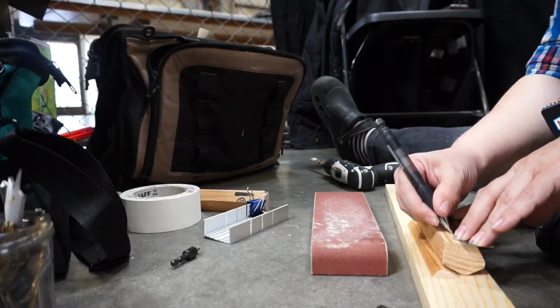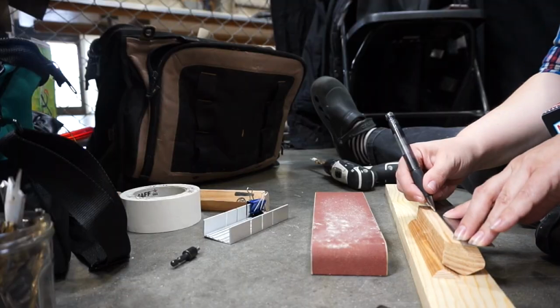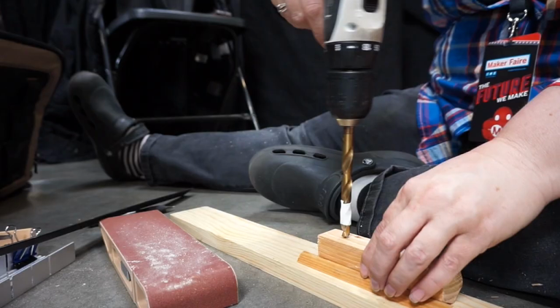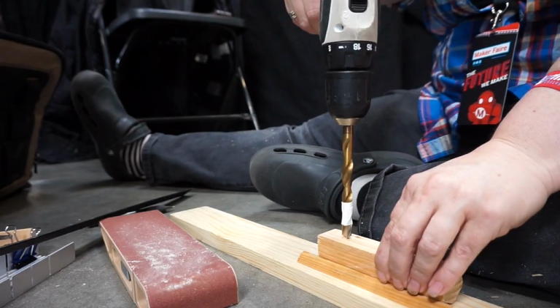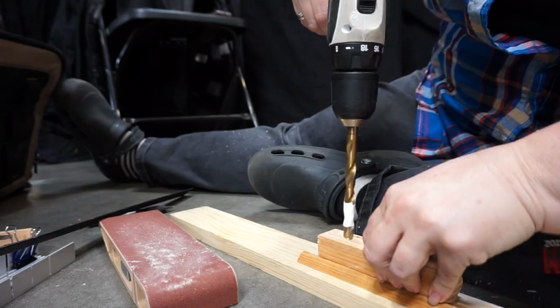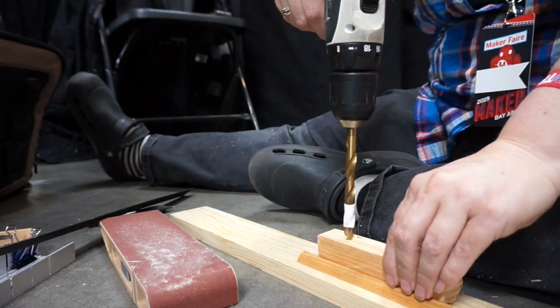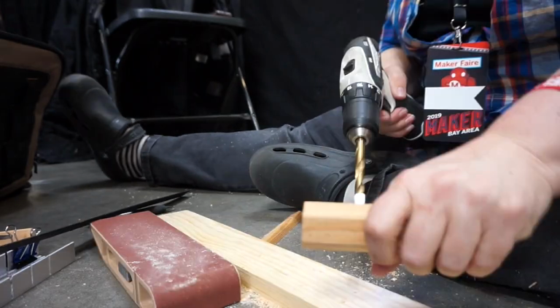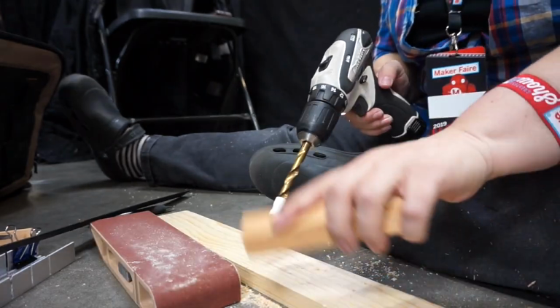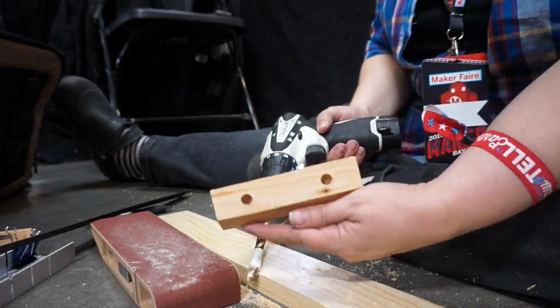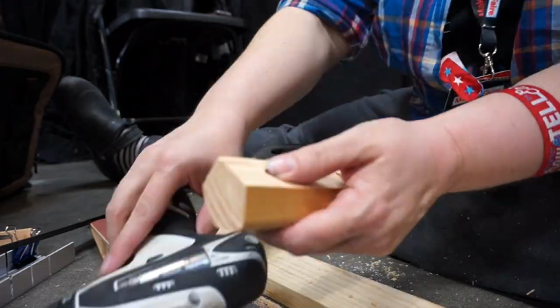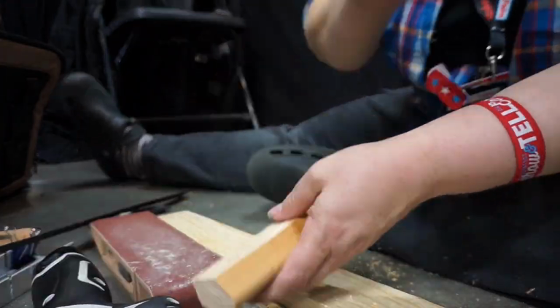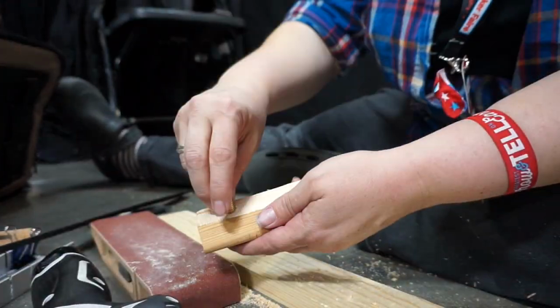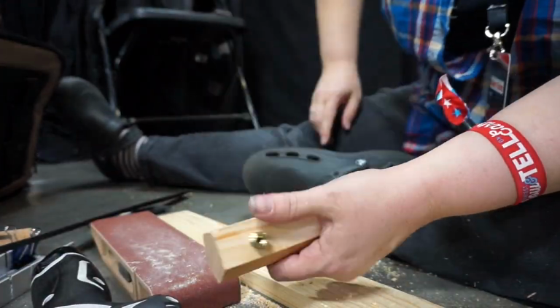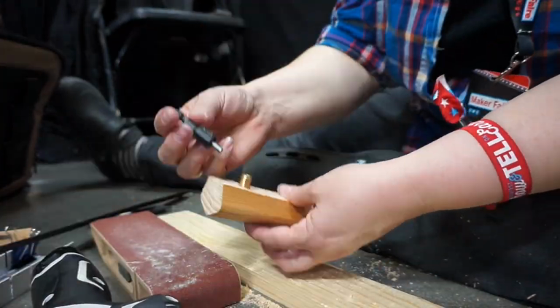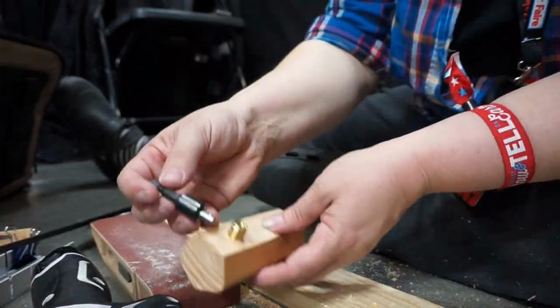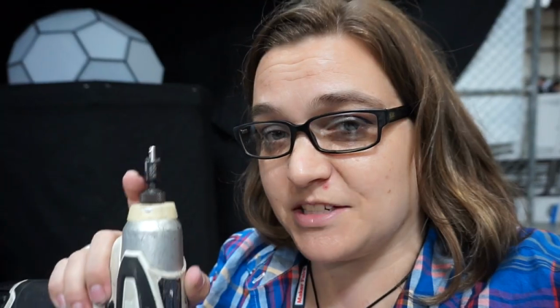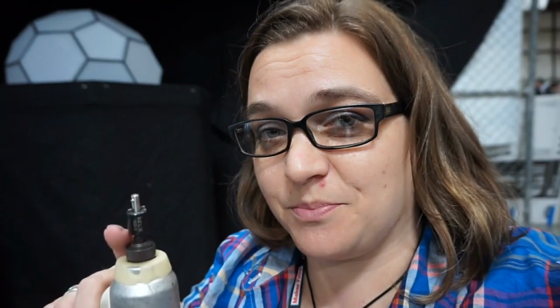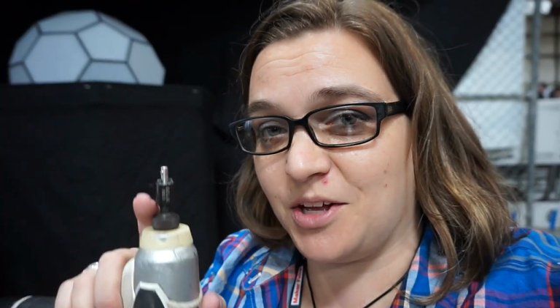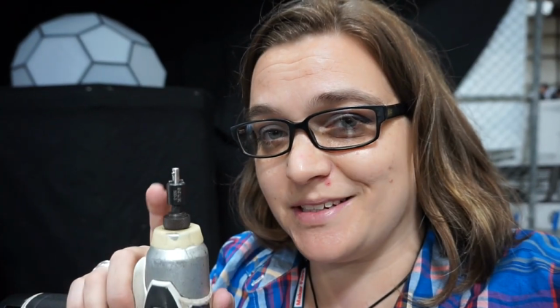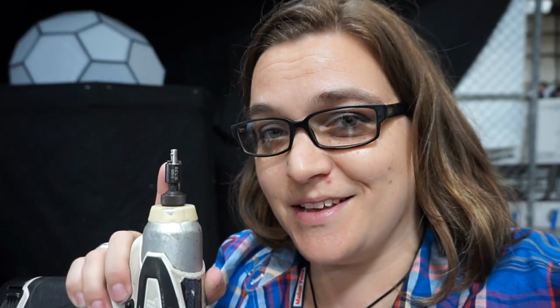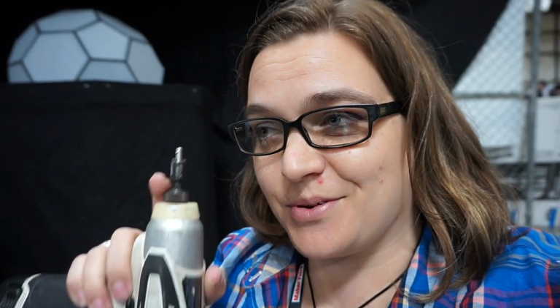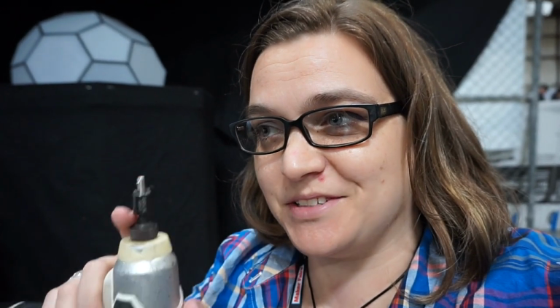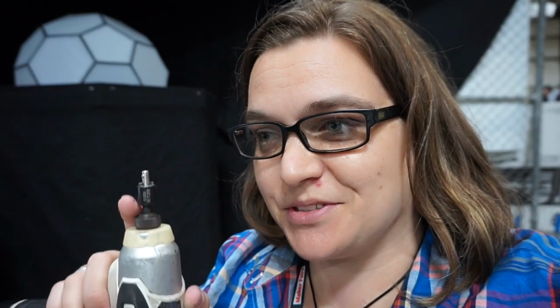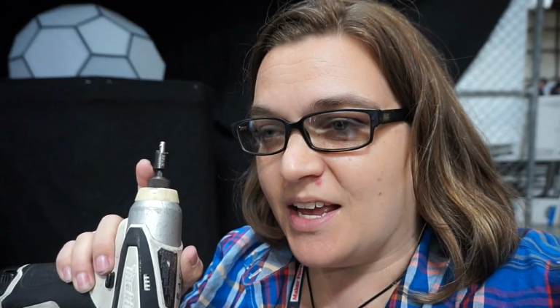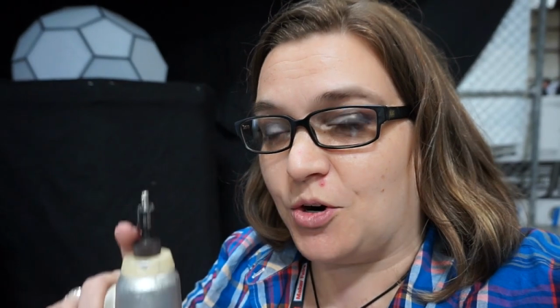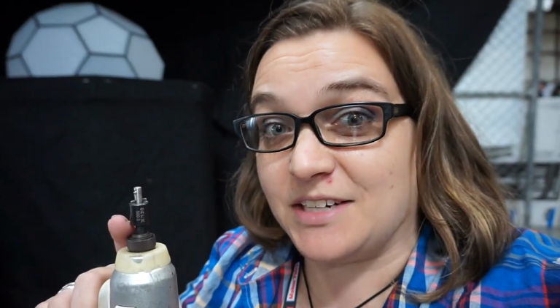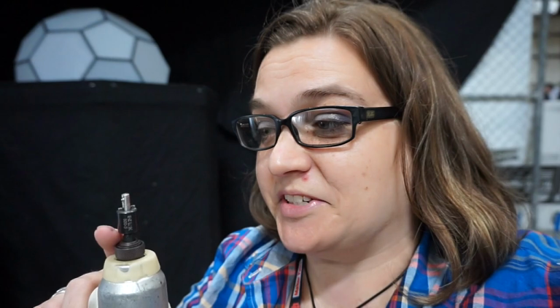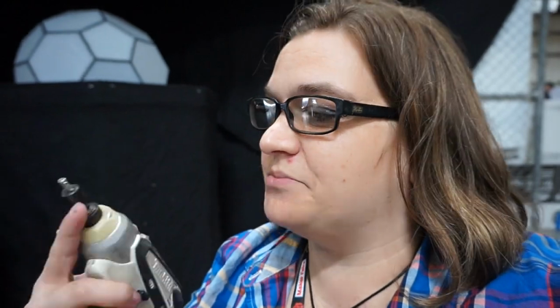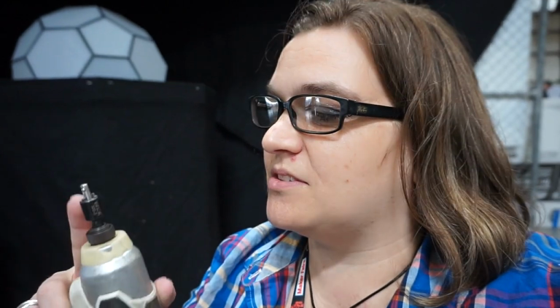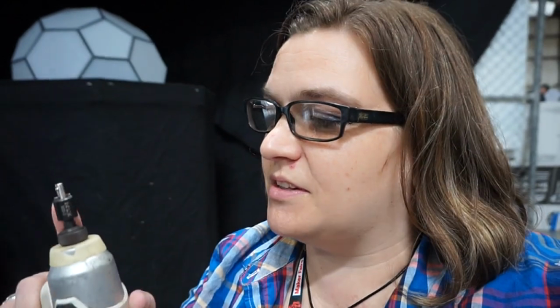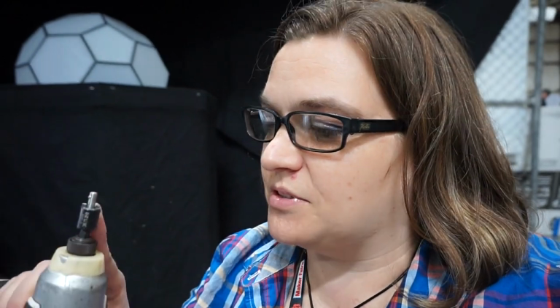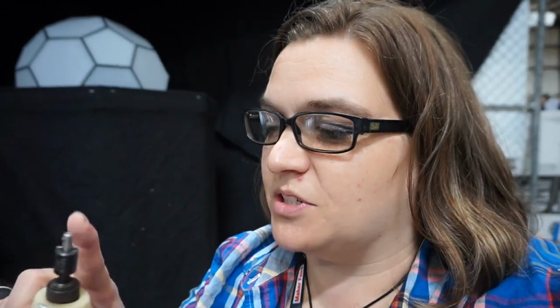I marked and drilled two holes four inches apart. I got a special bit to help put in the threaded inserts, and oh my gosh it makes all the difference in the world.